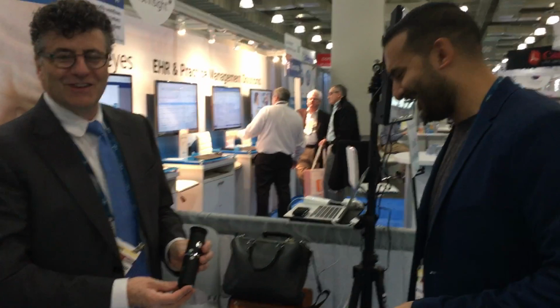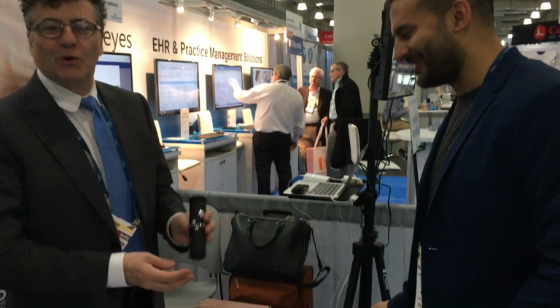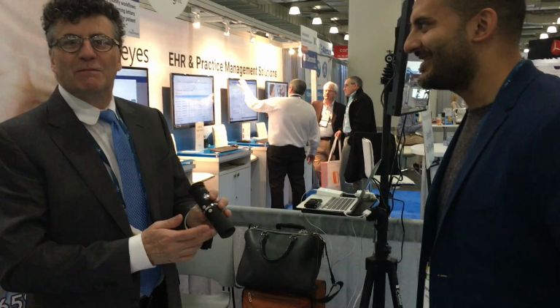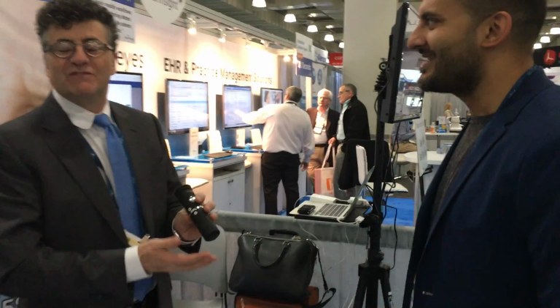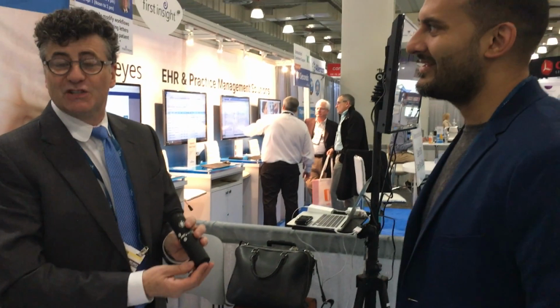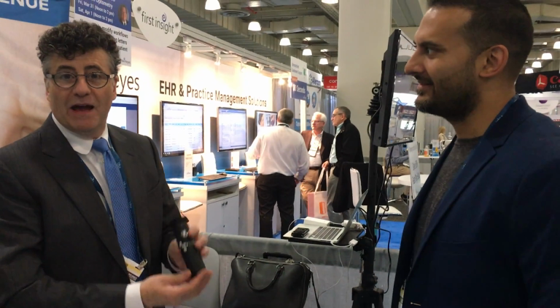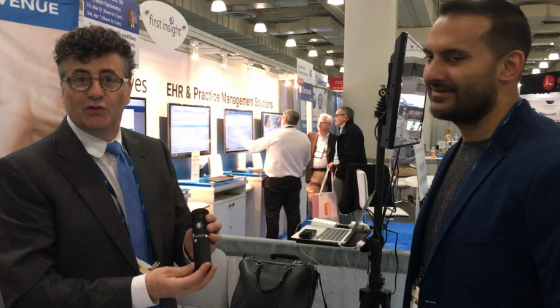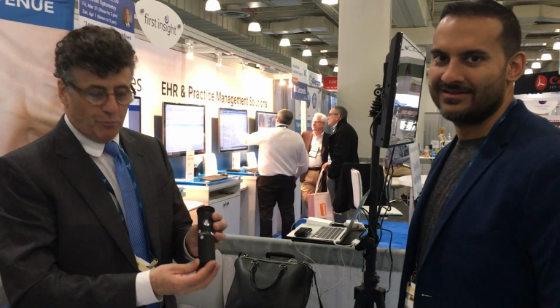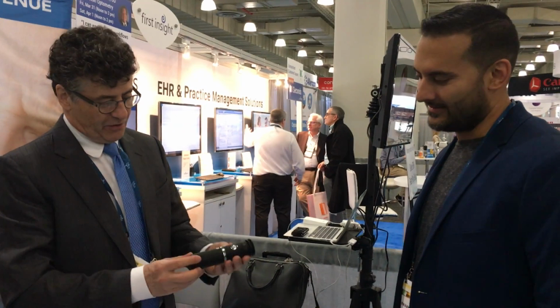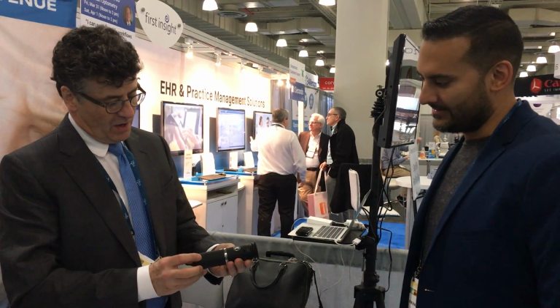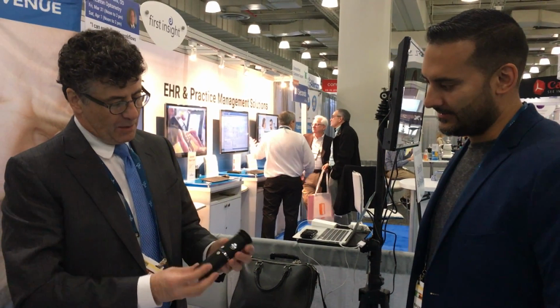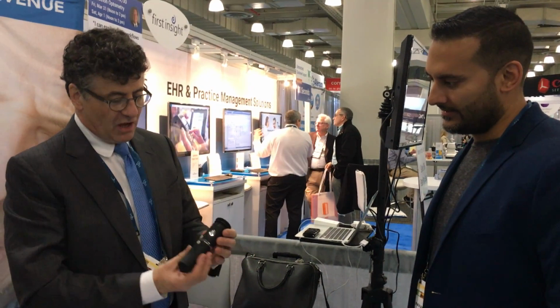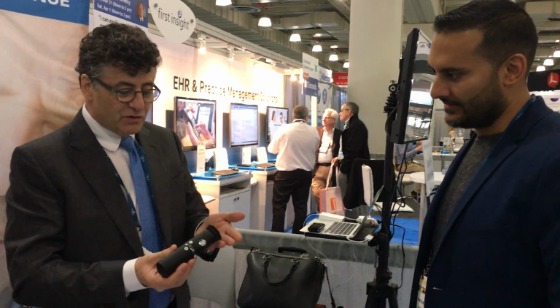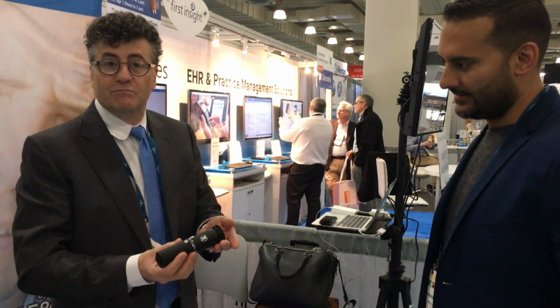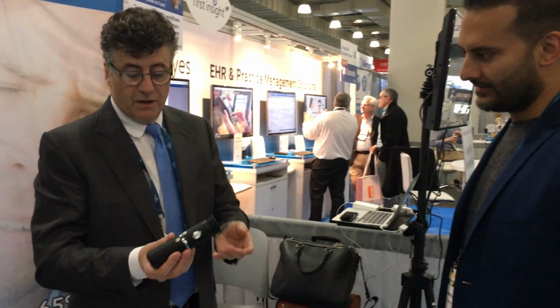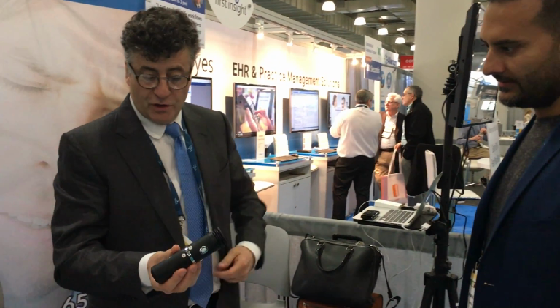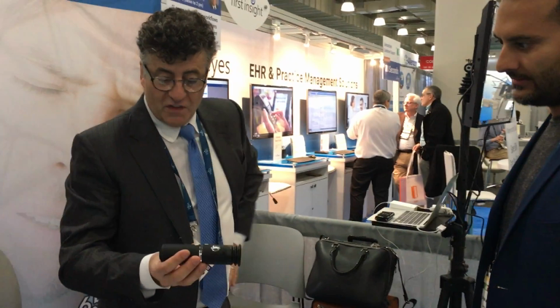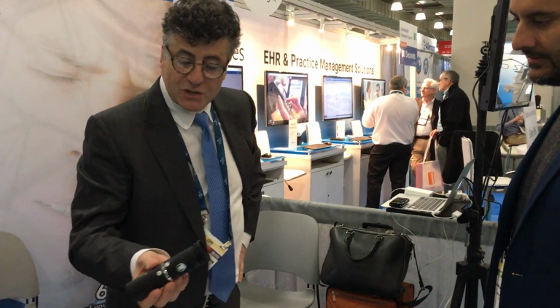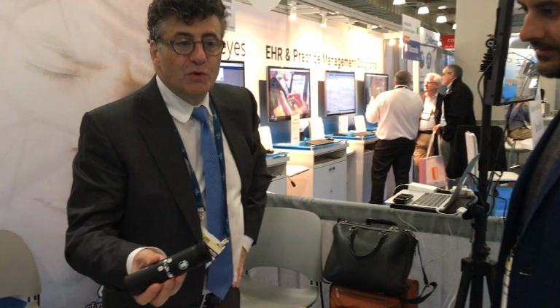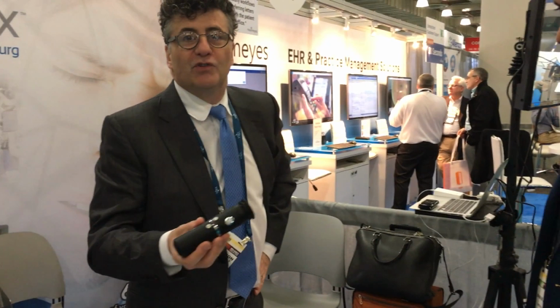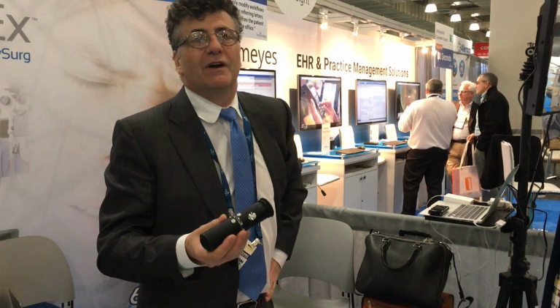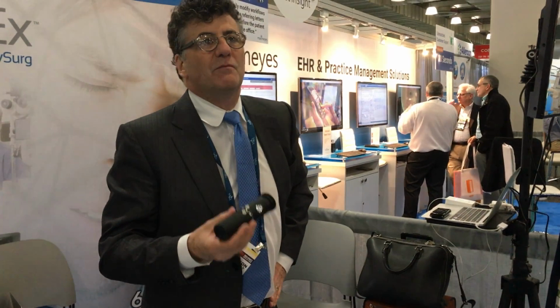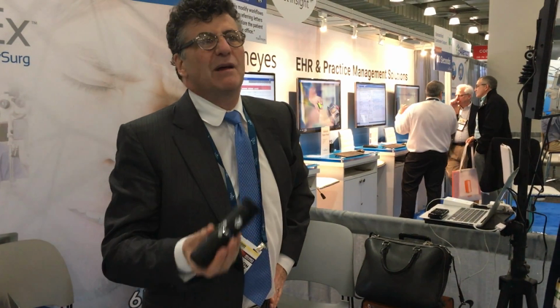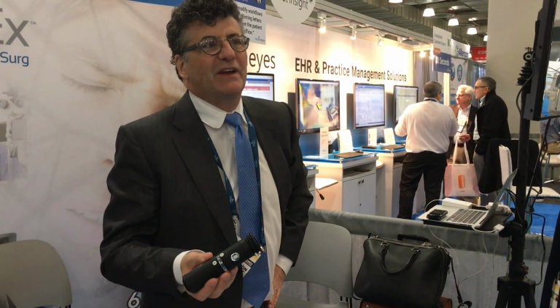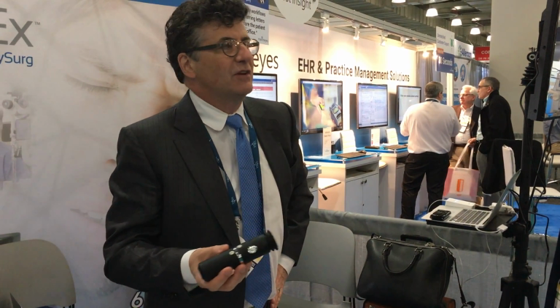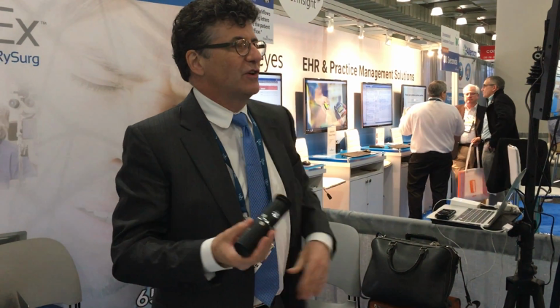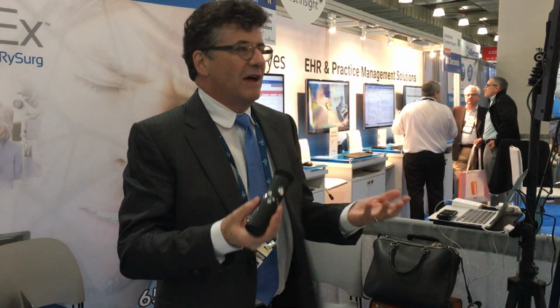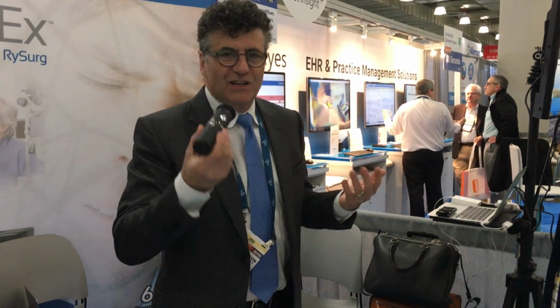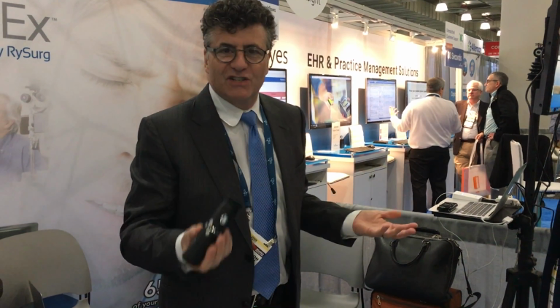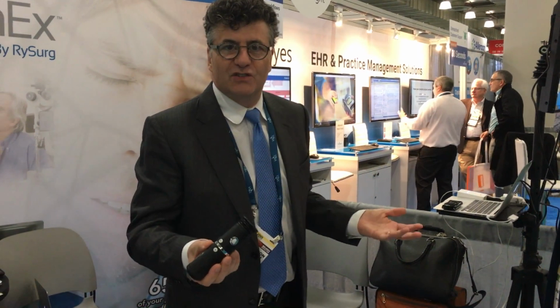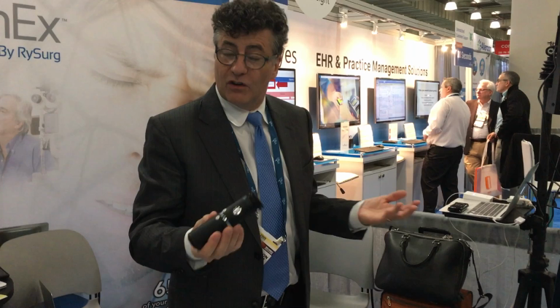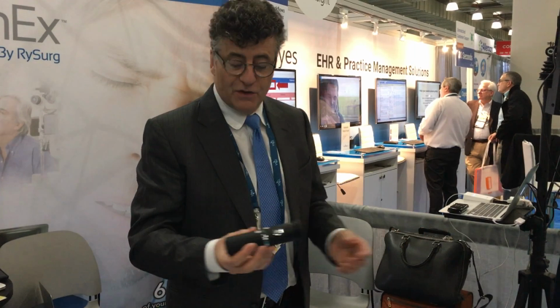We're going to do a demonstration of the Lashcam and how to use it in your practice. It has lots of uses — you can use it in the classroom, during makeup application, during padding, lash extensions, all kinds of uses.